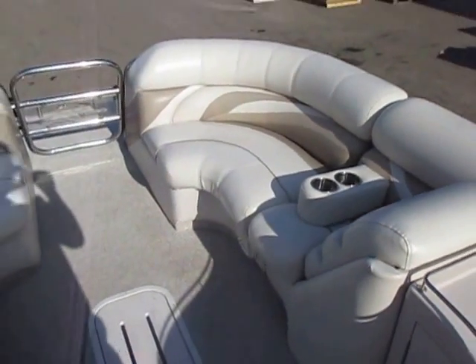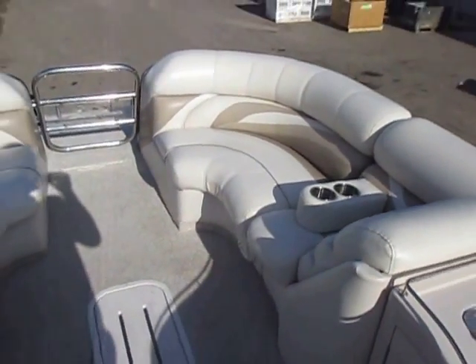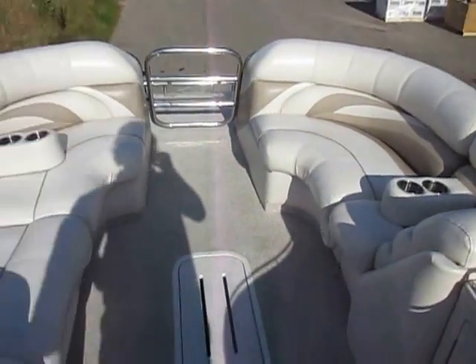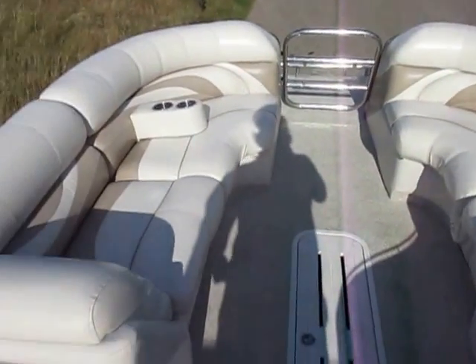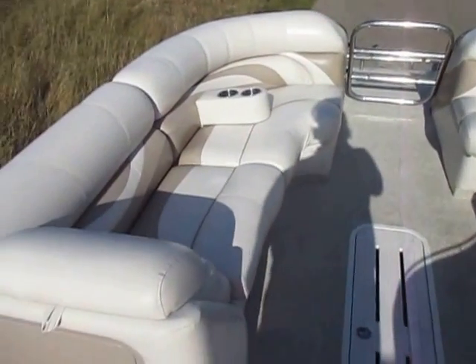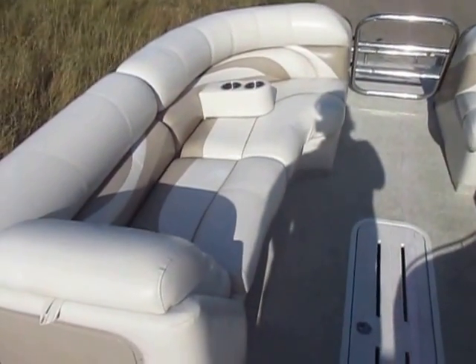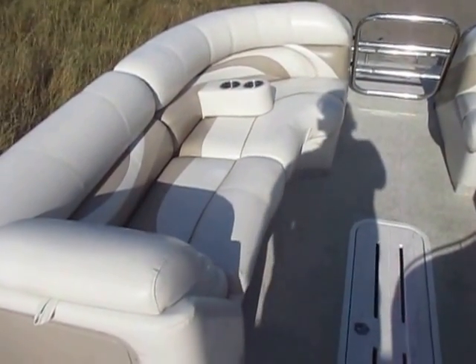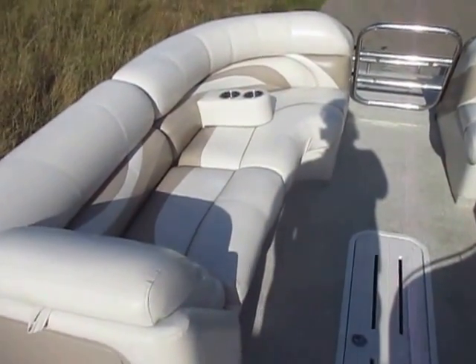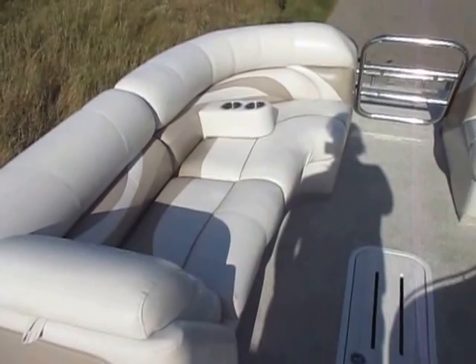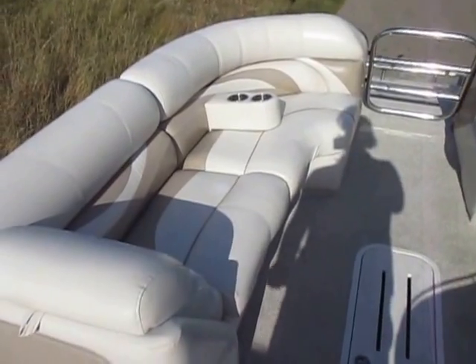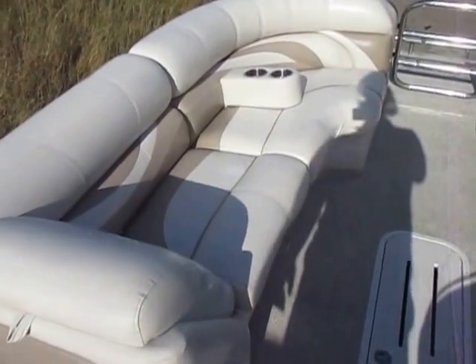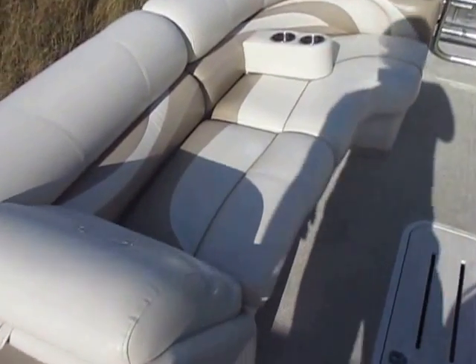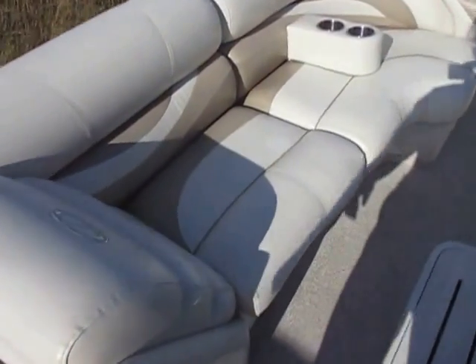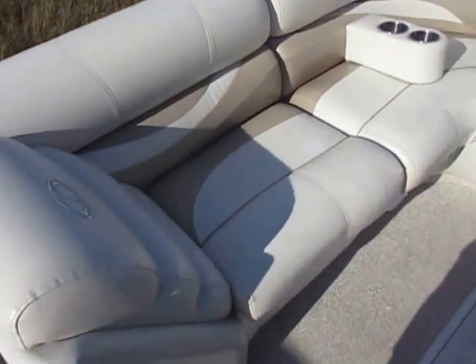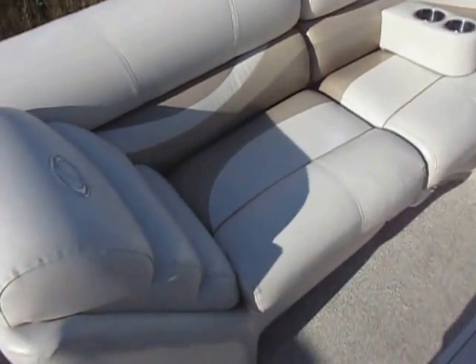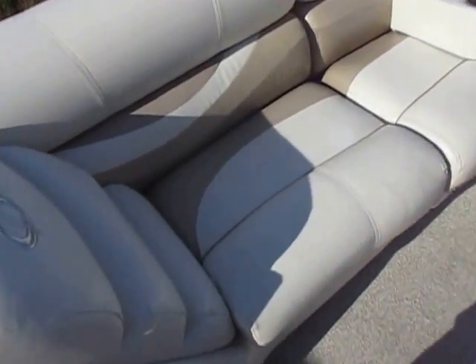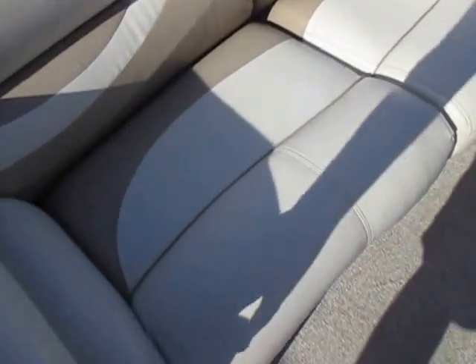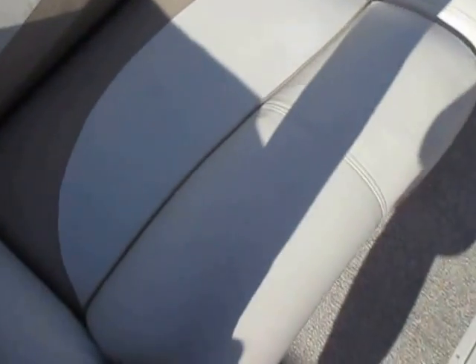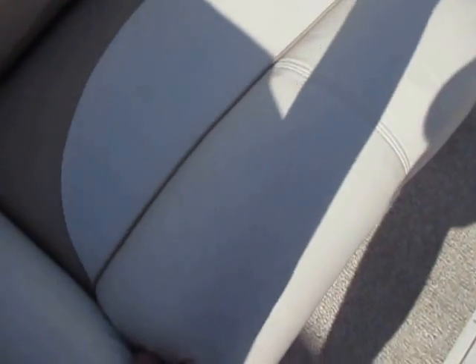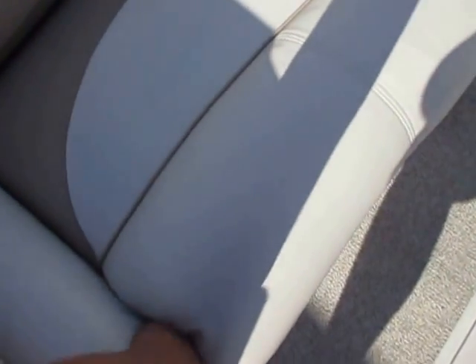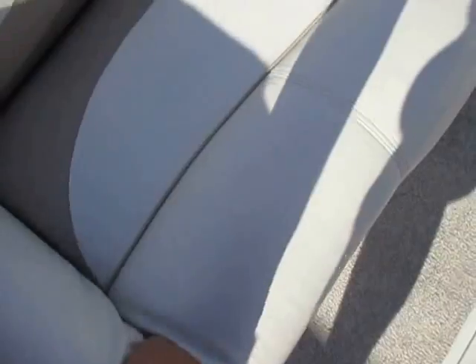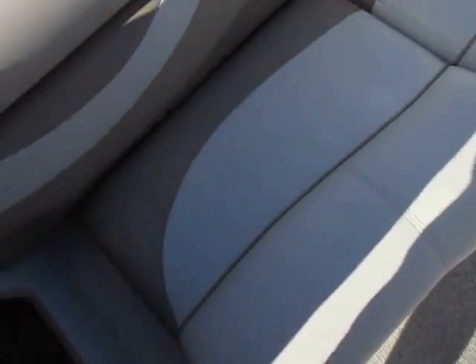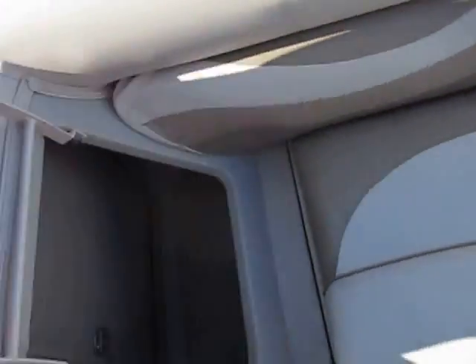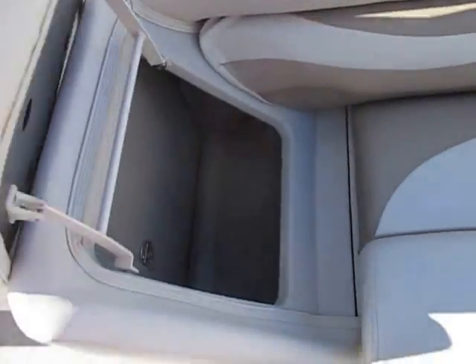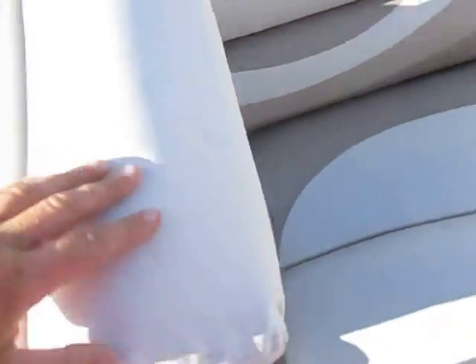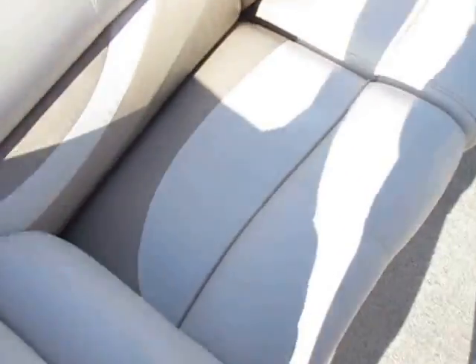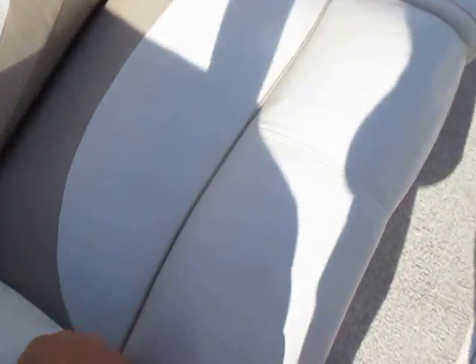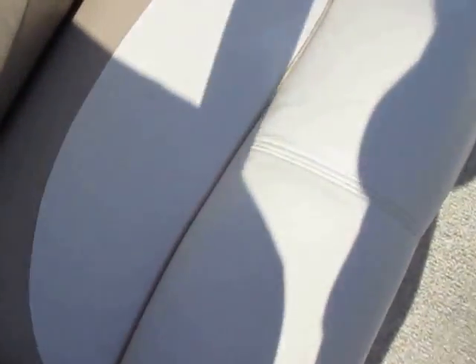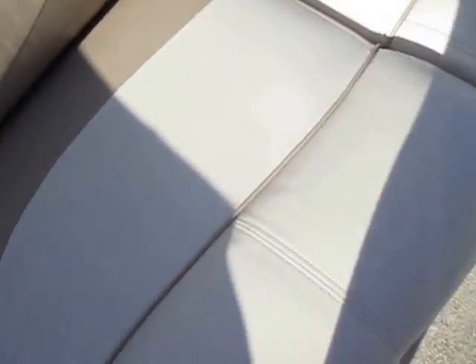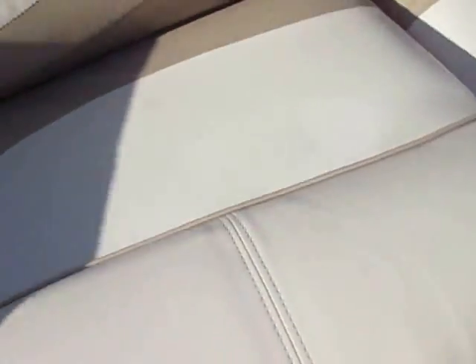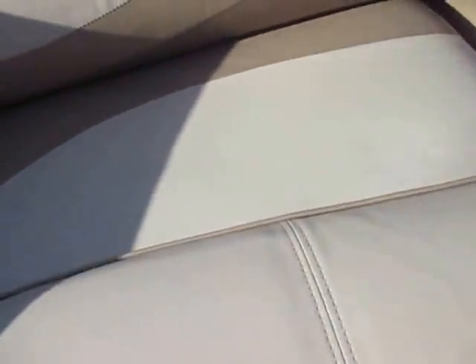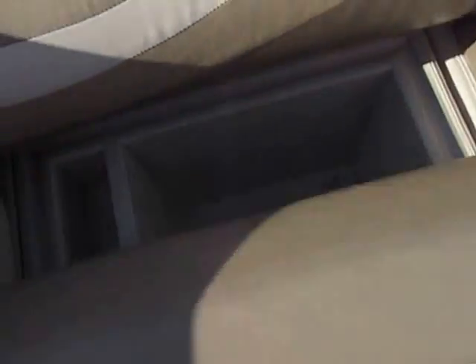It has starboard and port layback couches — the port side is an extended layback. Both have storage behind the backrest and under storage underneath the seats.